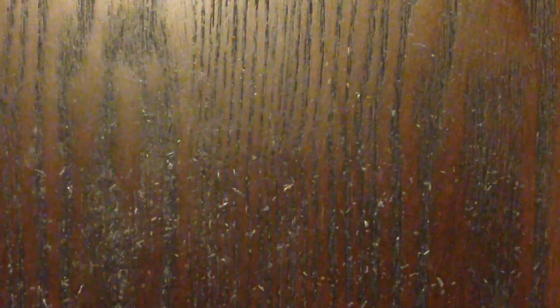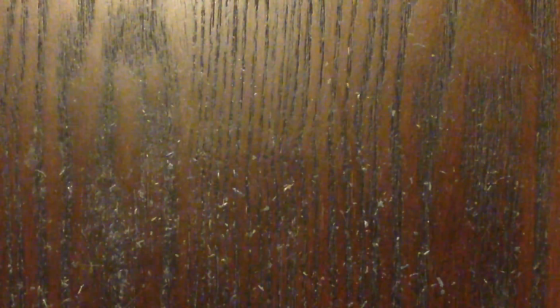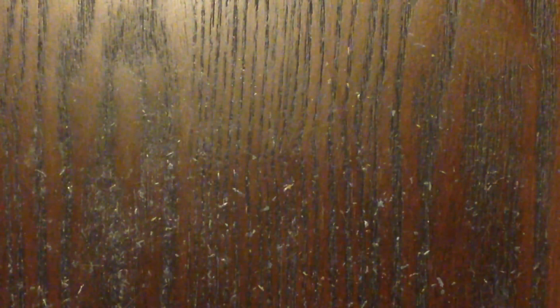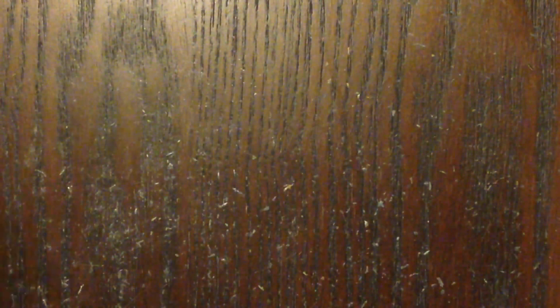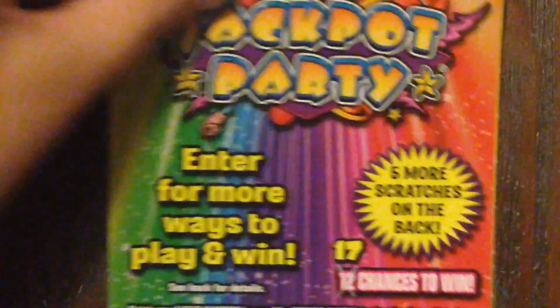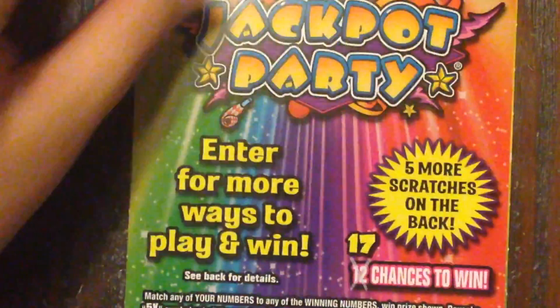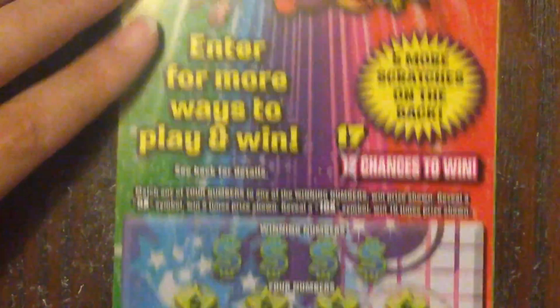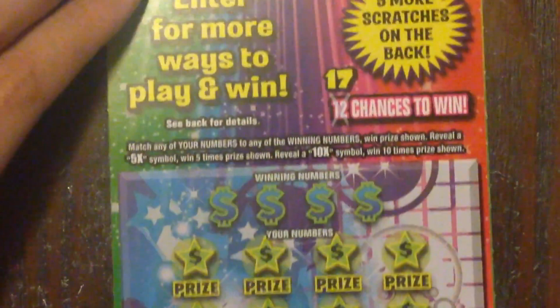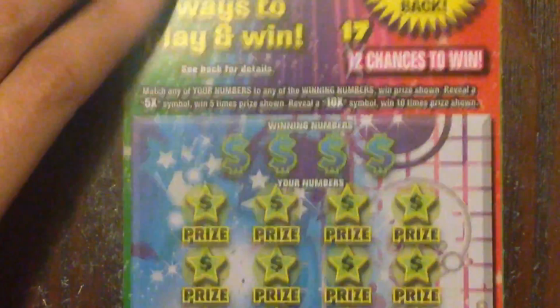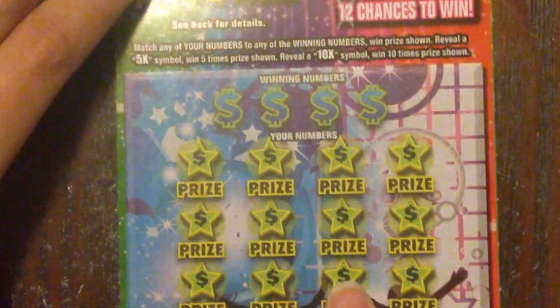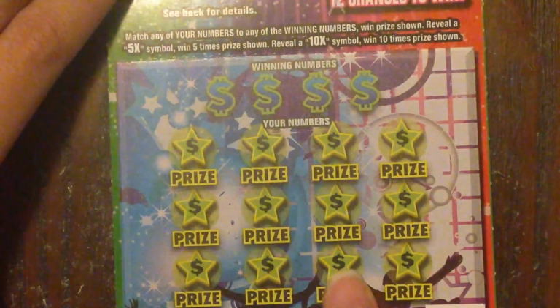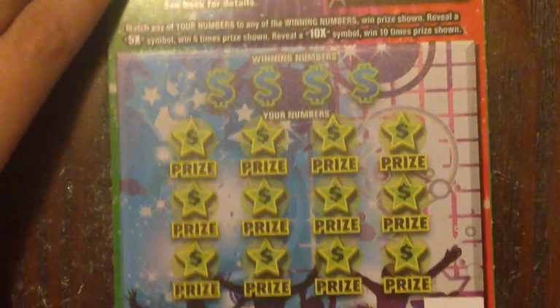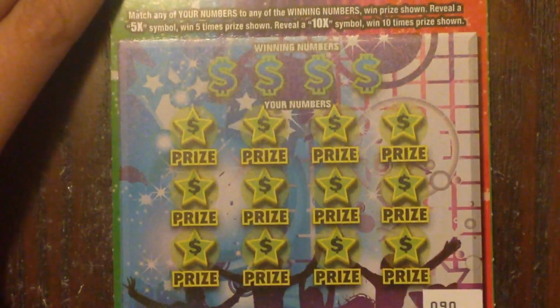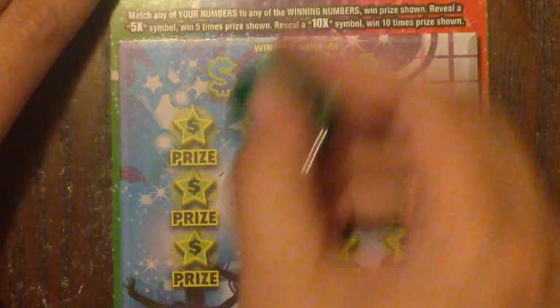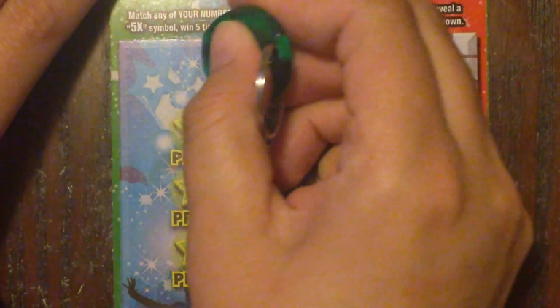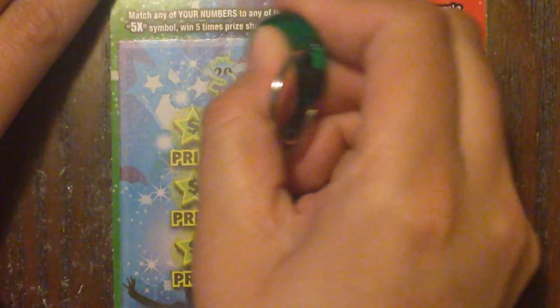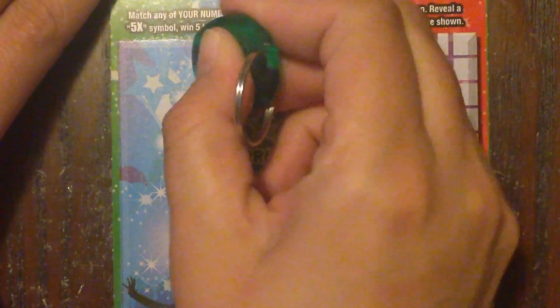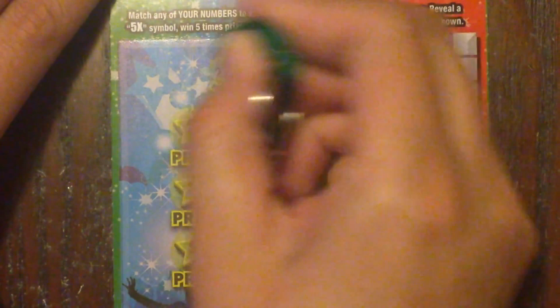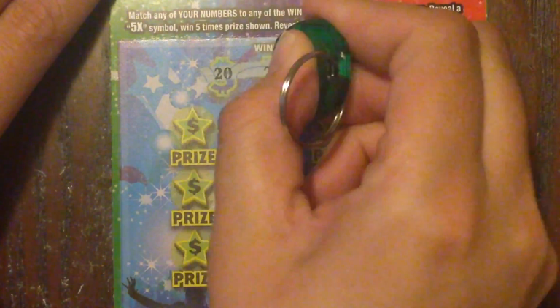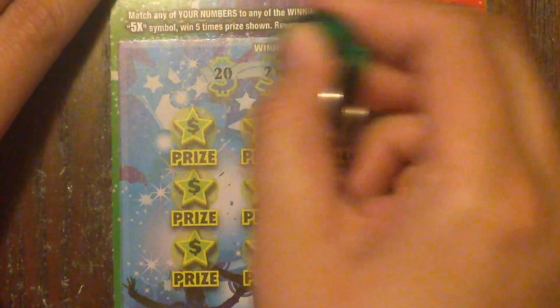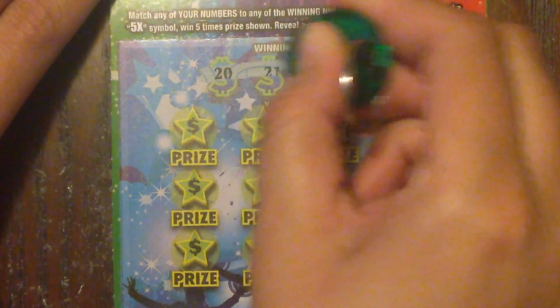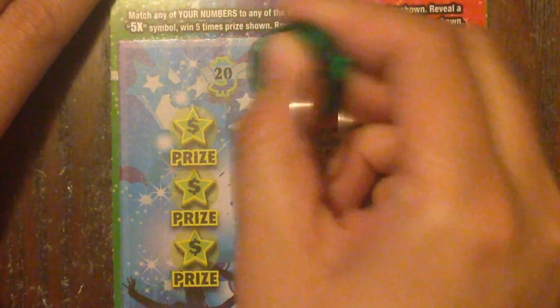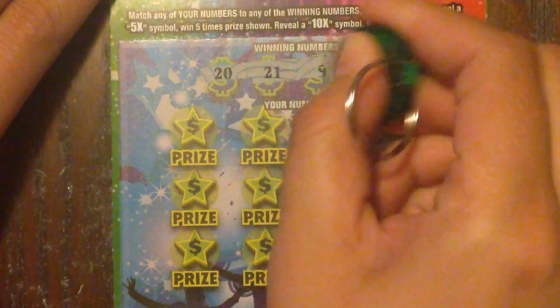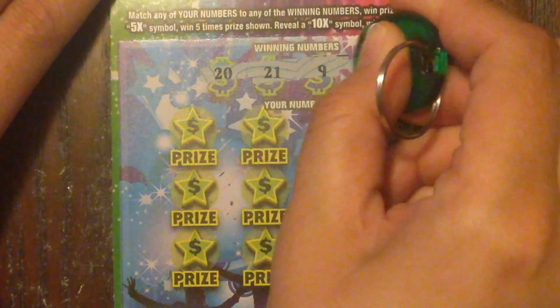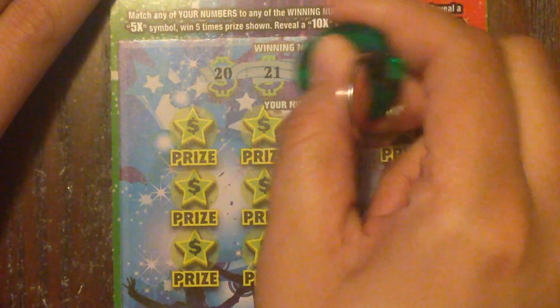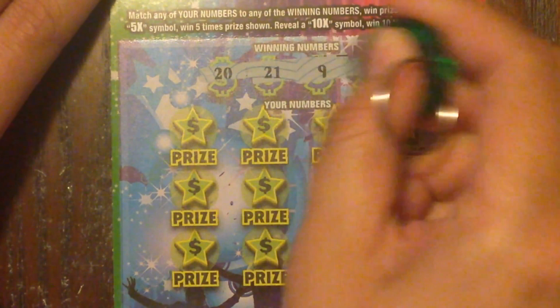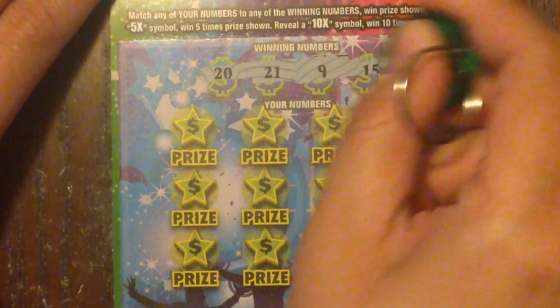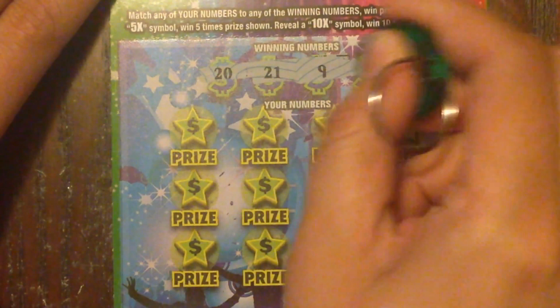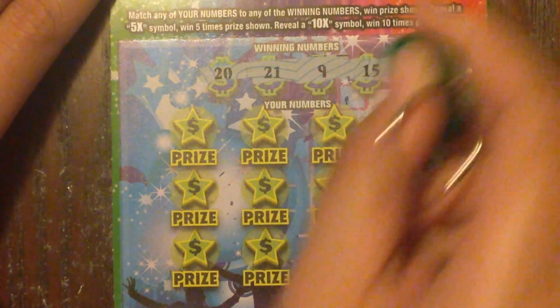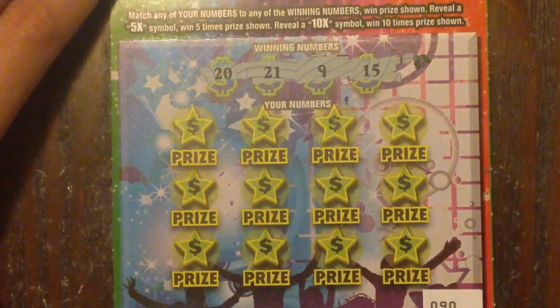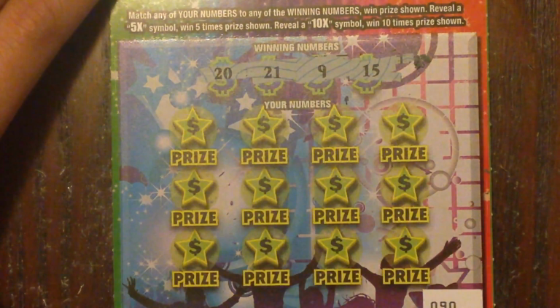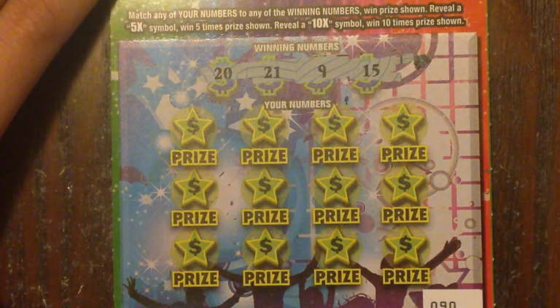Let's see if number 90 treats us any better. We're looking for 20, 21, 9, and 15.